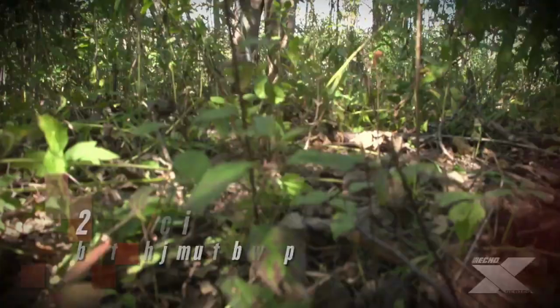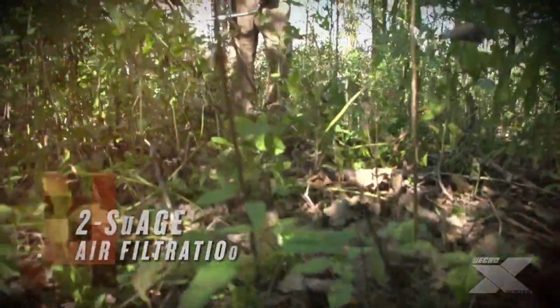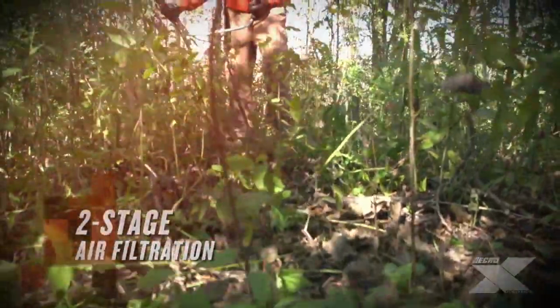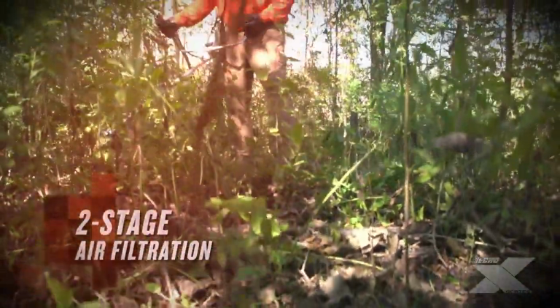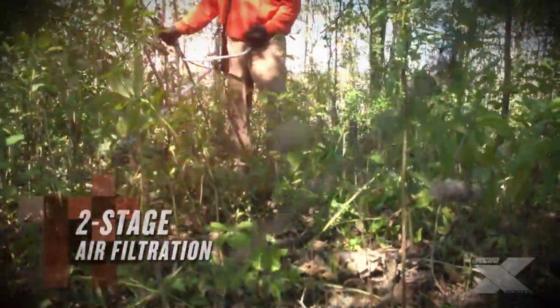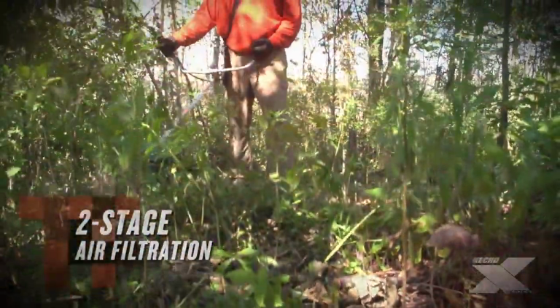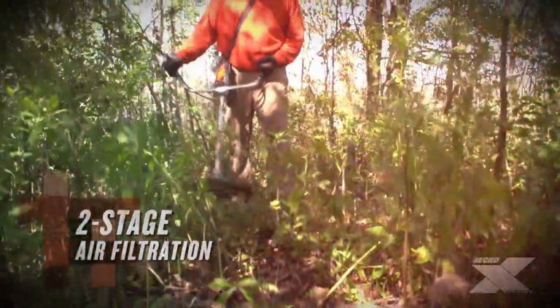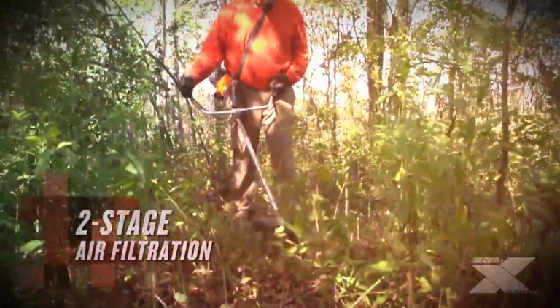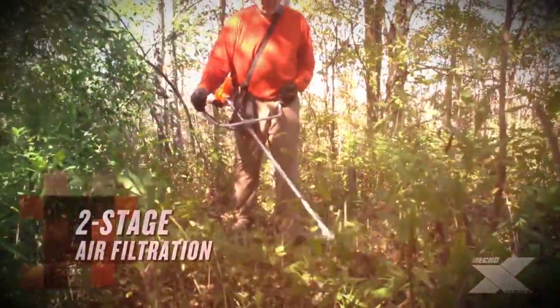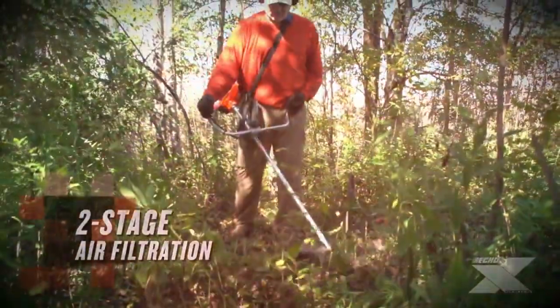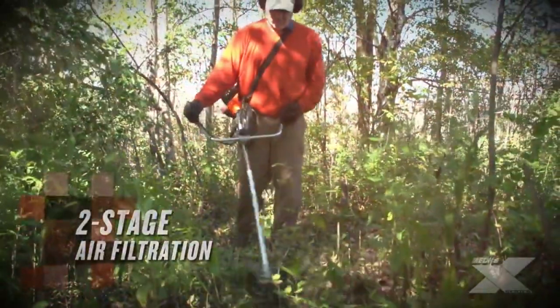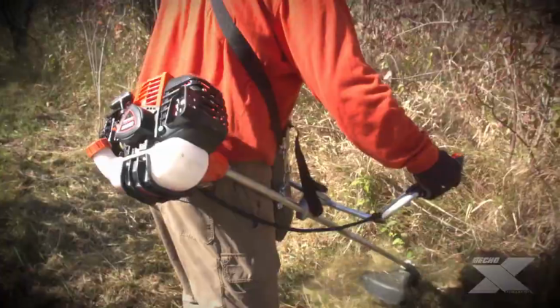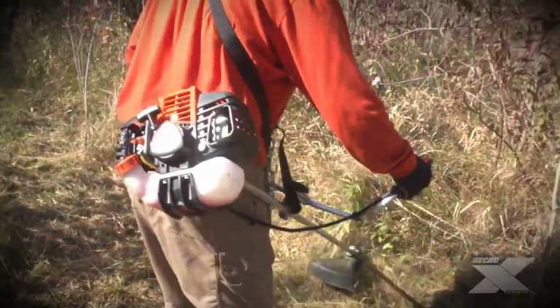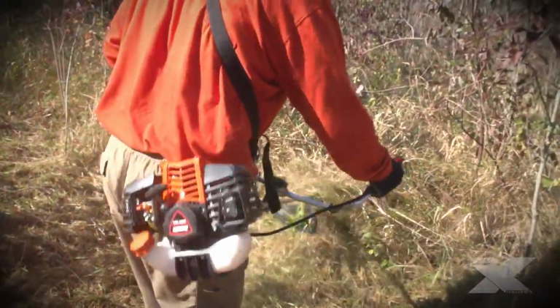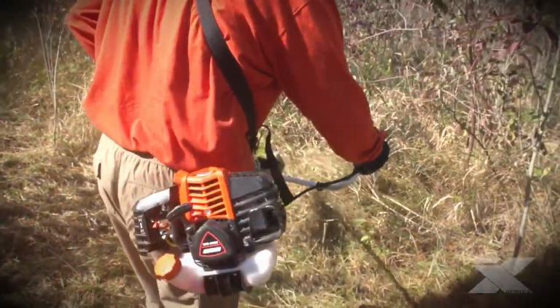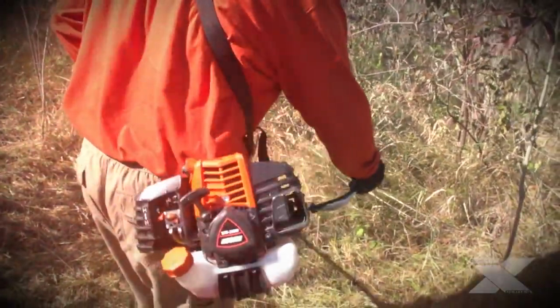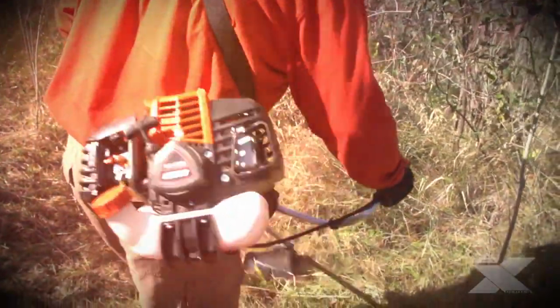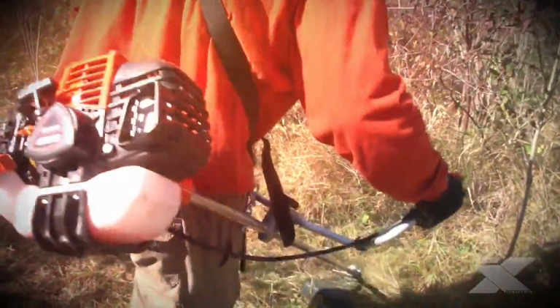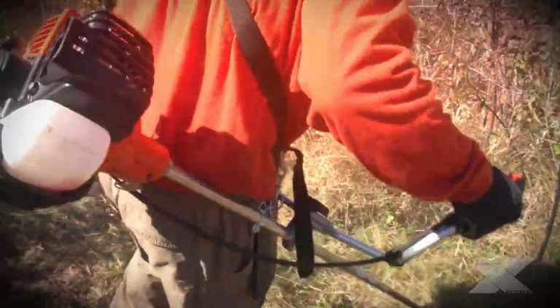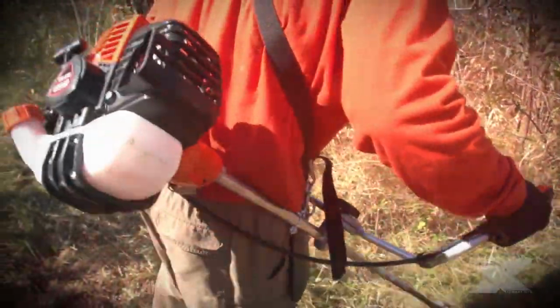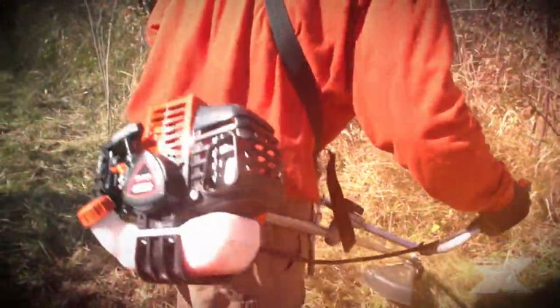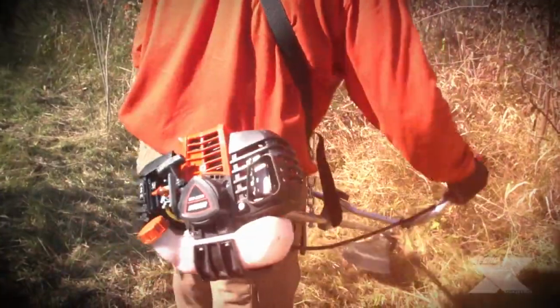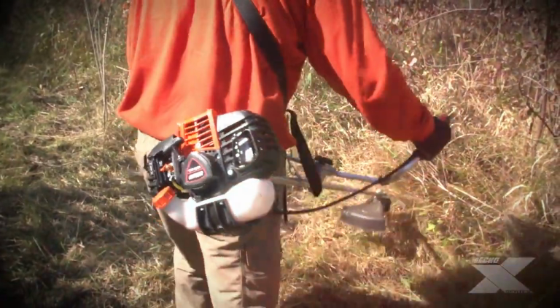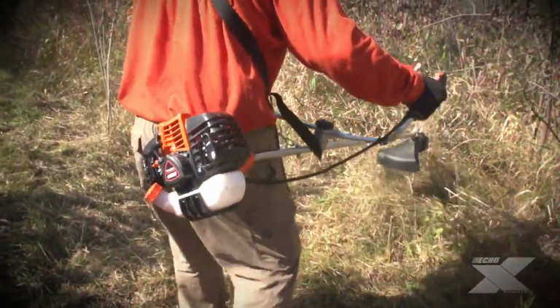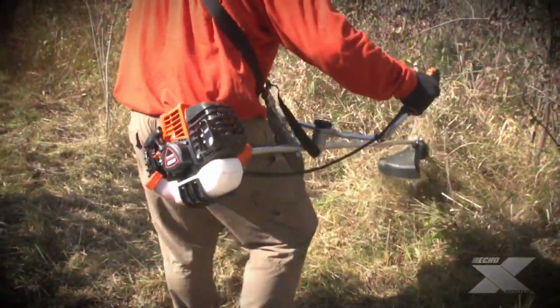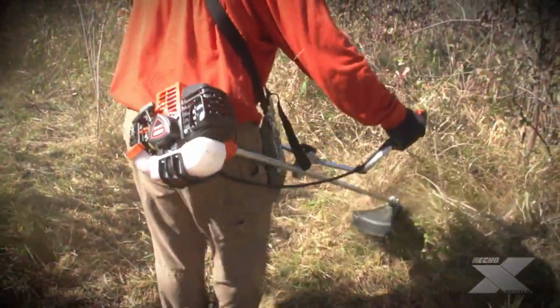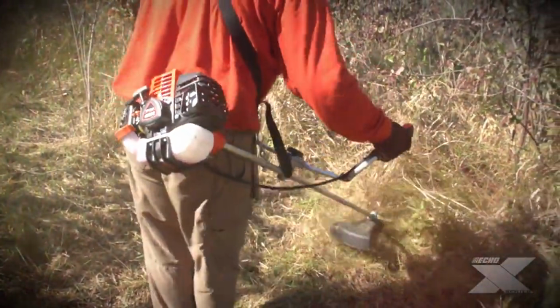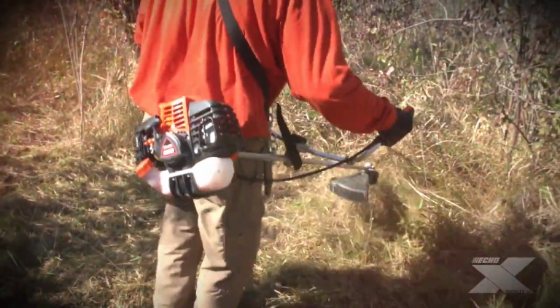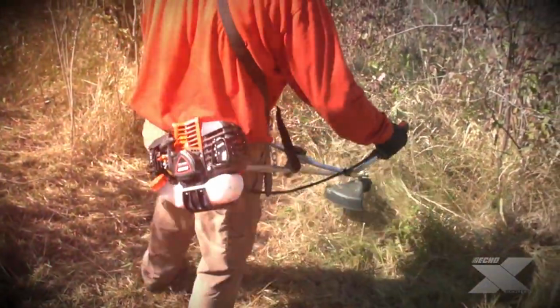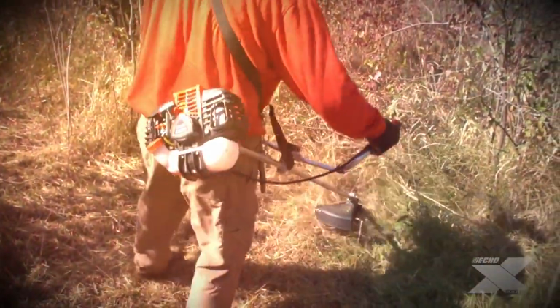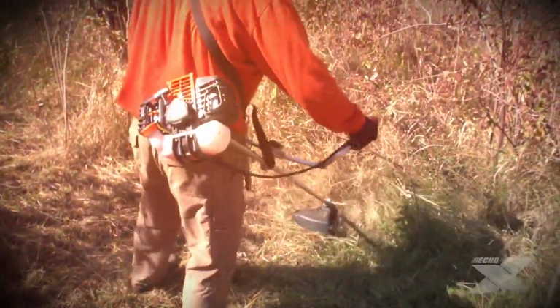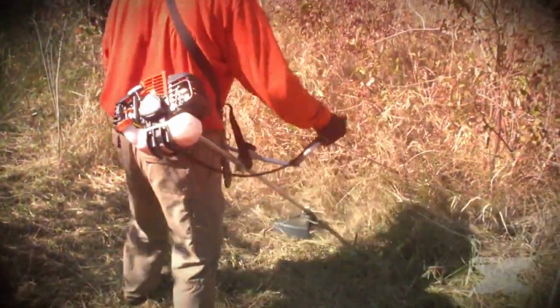The SRM3020U features a two-stage air filtration system. A foam pre-filter coupled with a pleated filter dramatically increases cleaning capability and allows for longer maintenance intervals between cleanings.